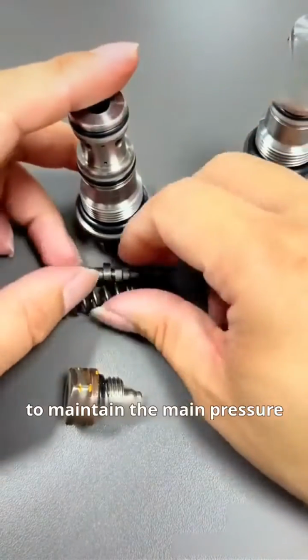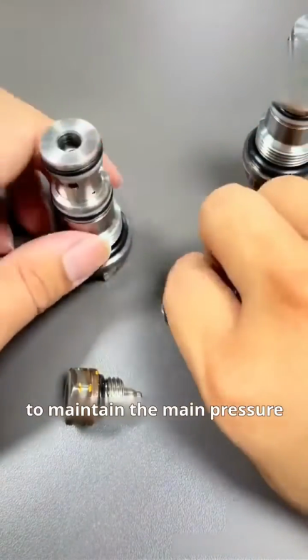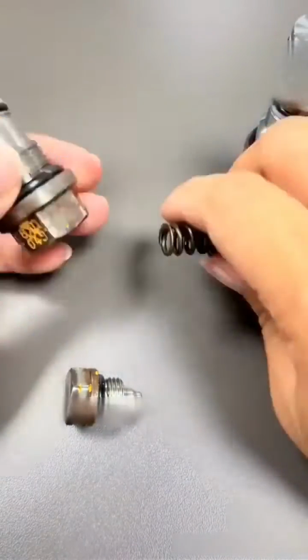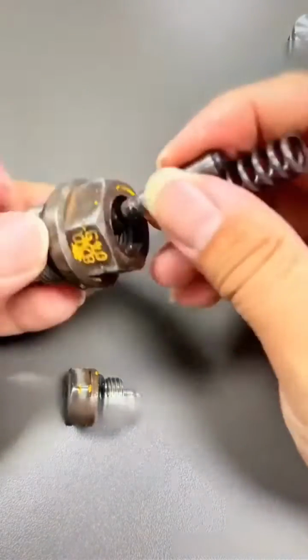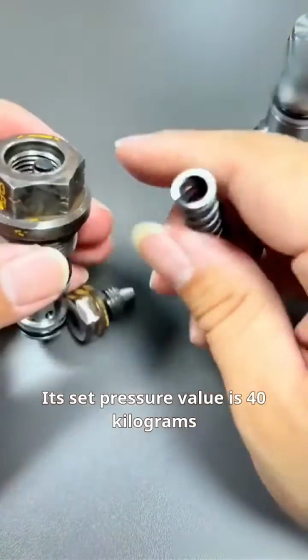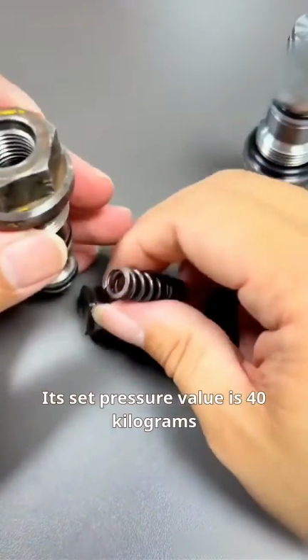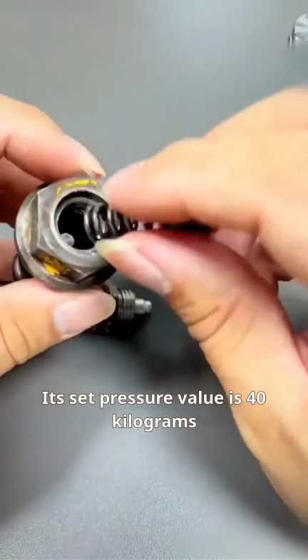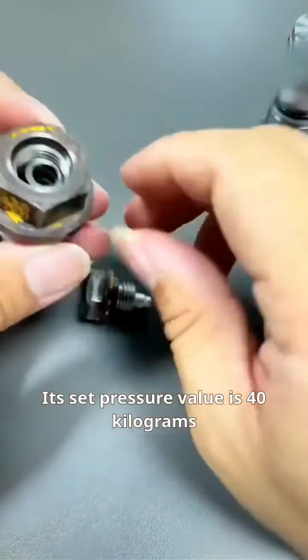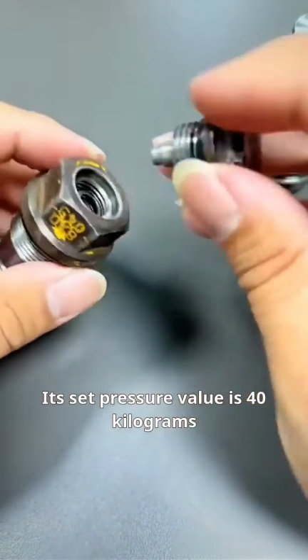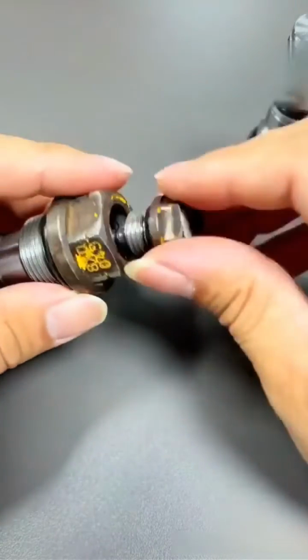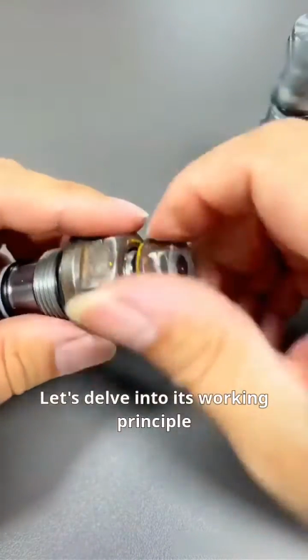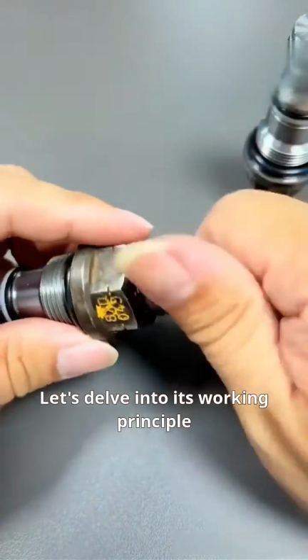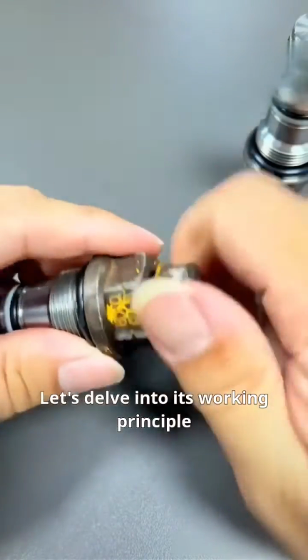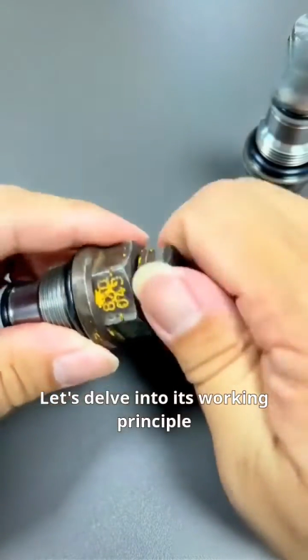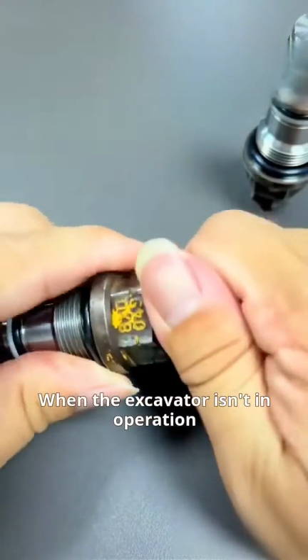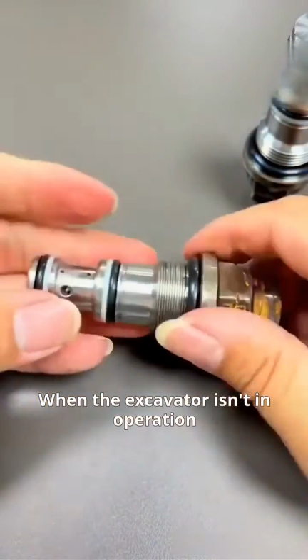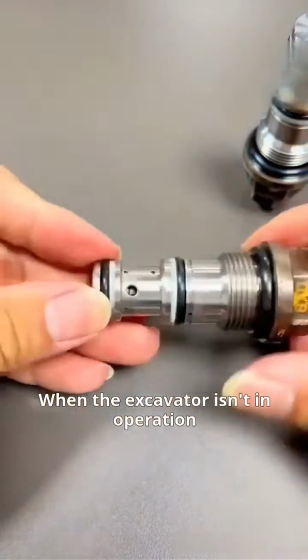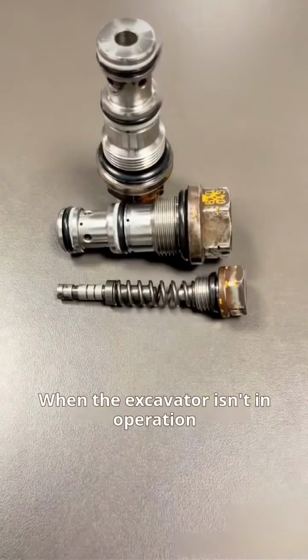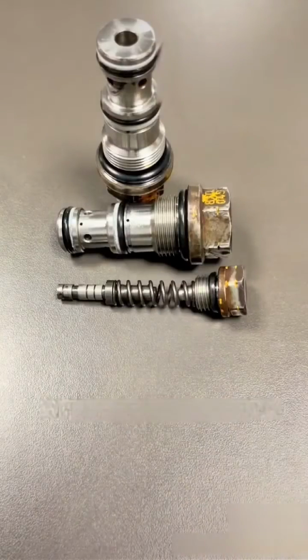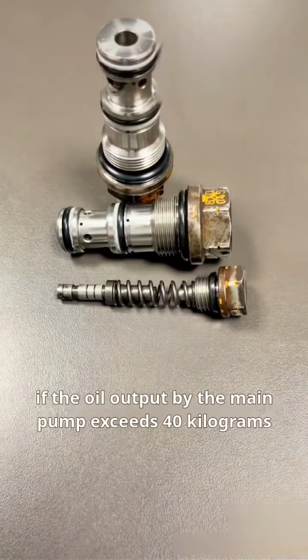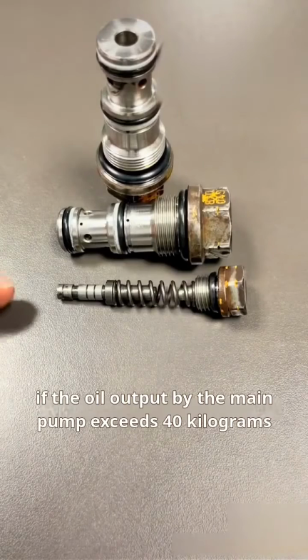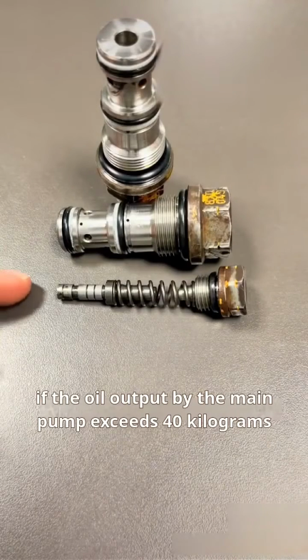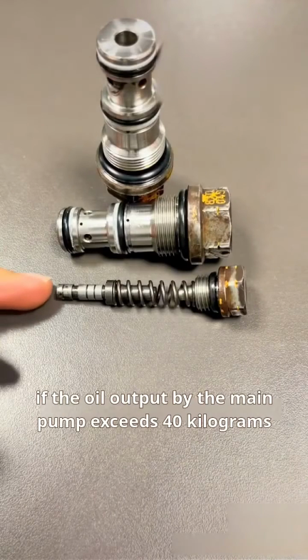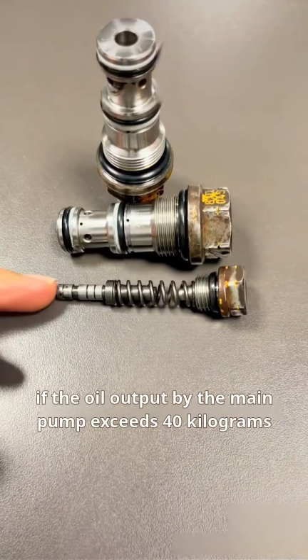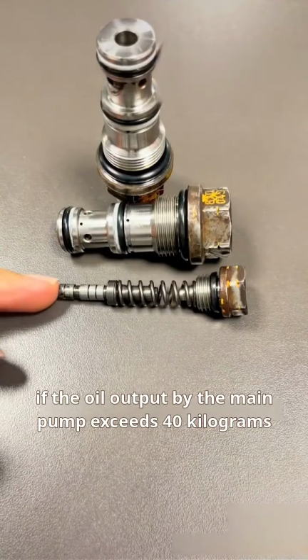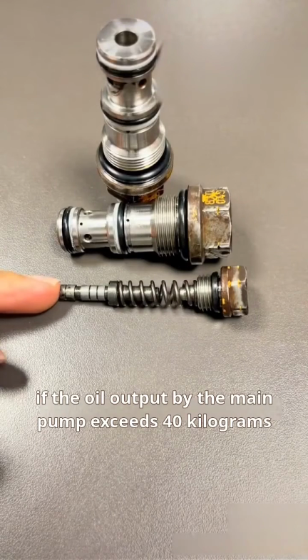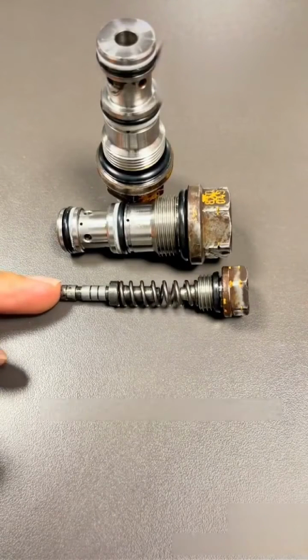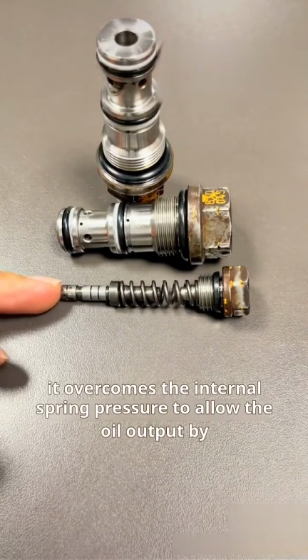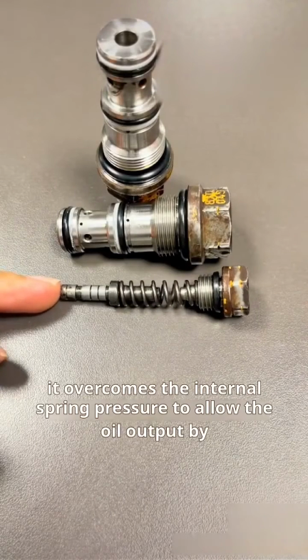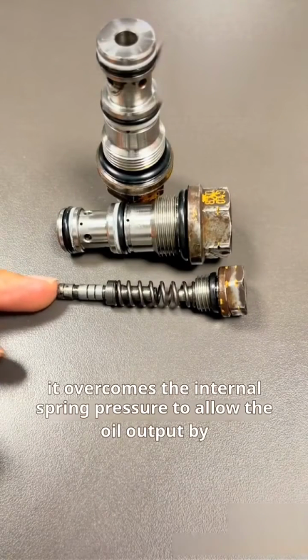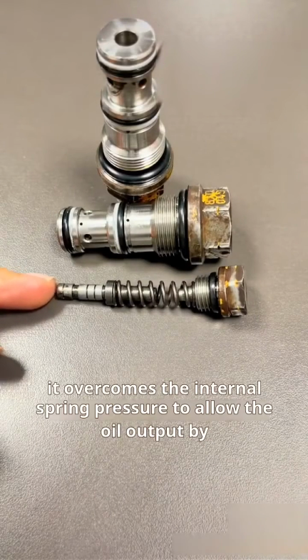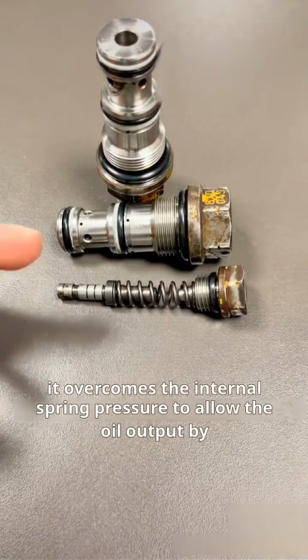Its set pressure value is 40 kilograms. Let's delve into its working principle: when the excavator isn't in operation, if the oil output by the main pump exceeds 40 kilograms, it overcomes the internal spring pressure.